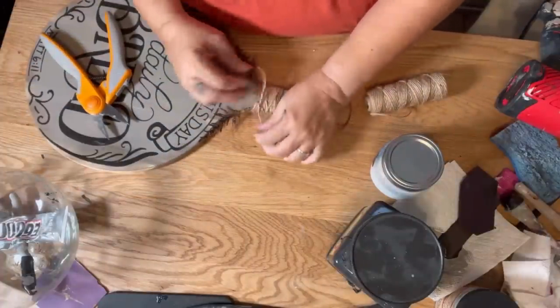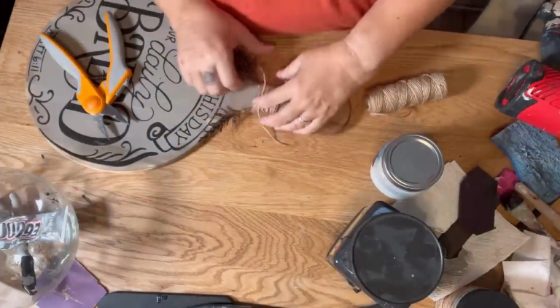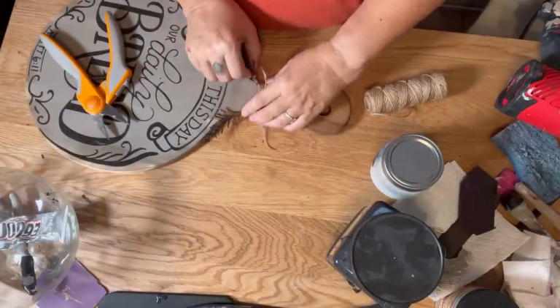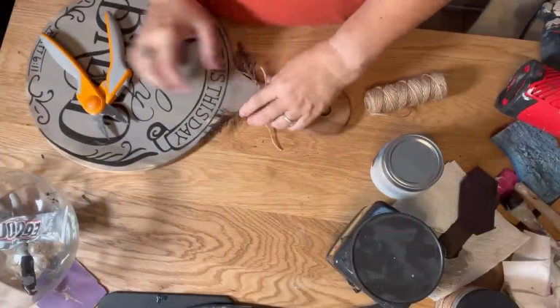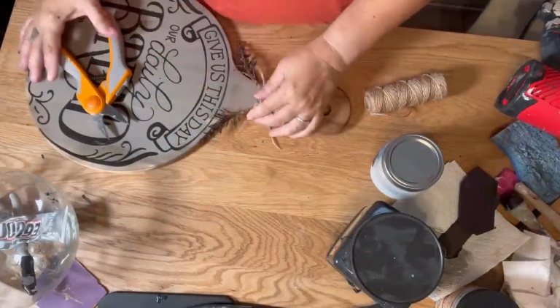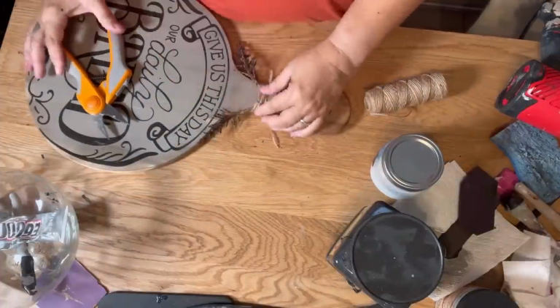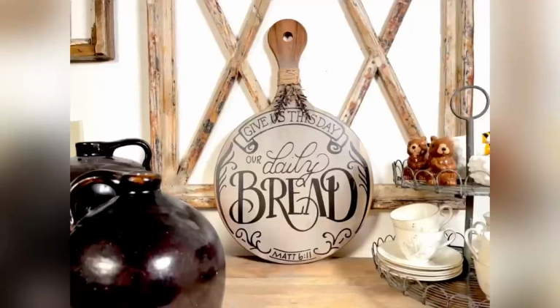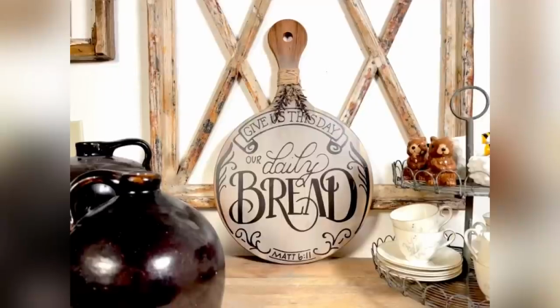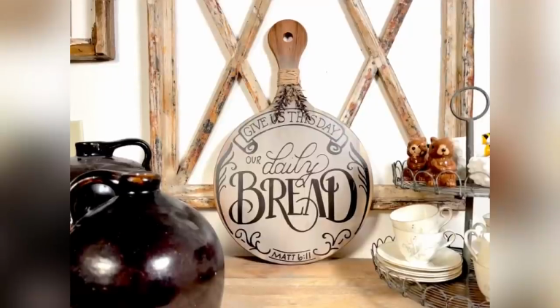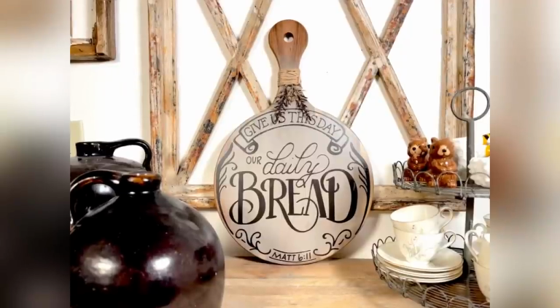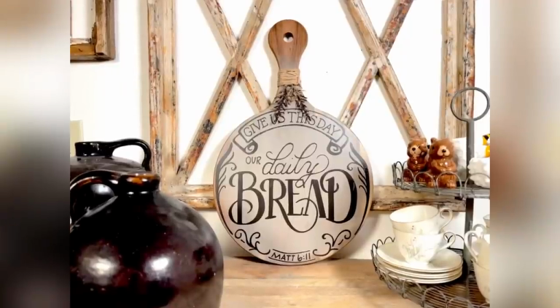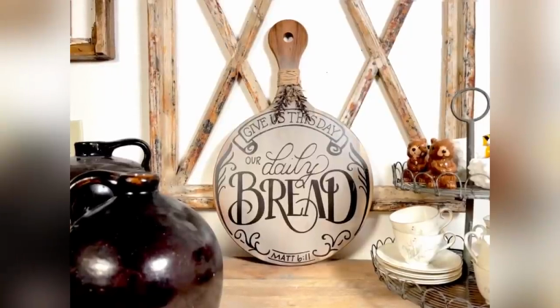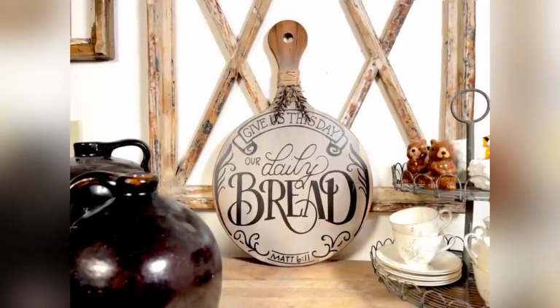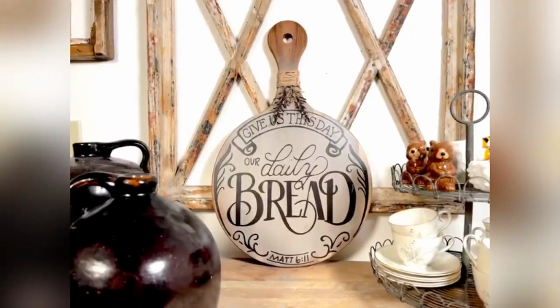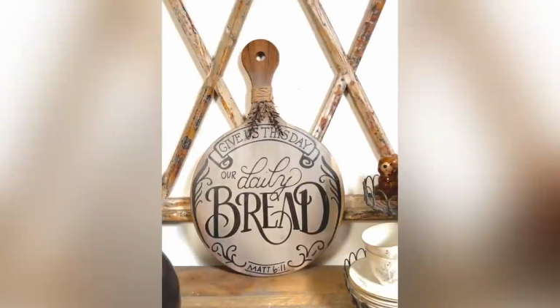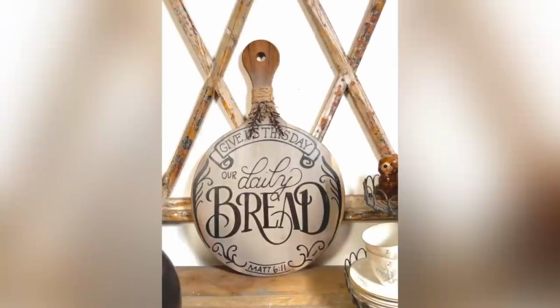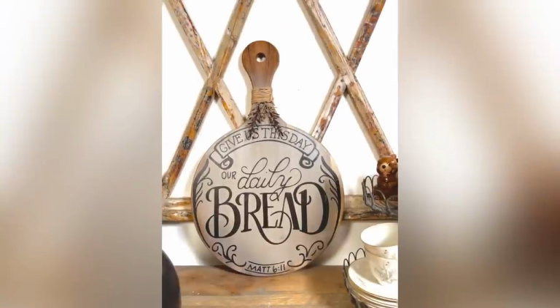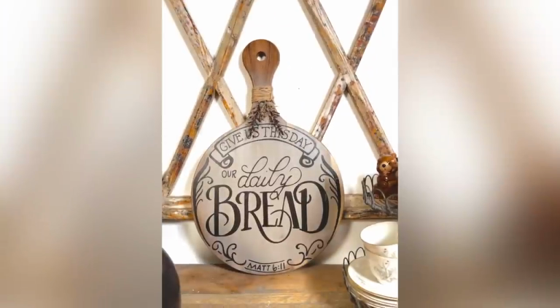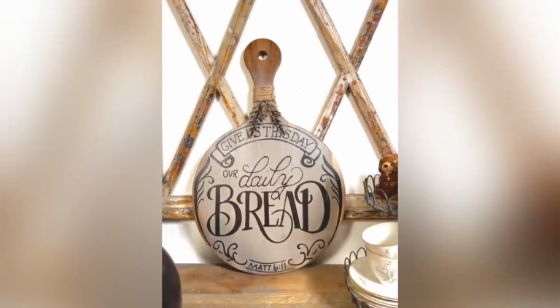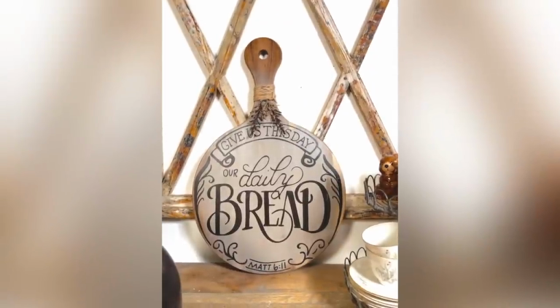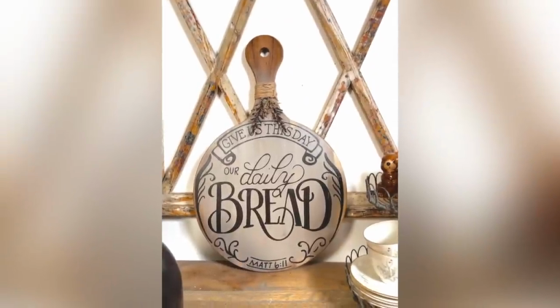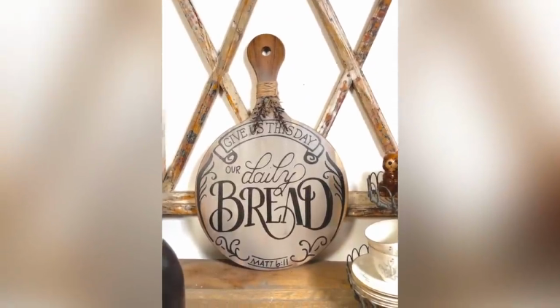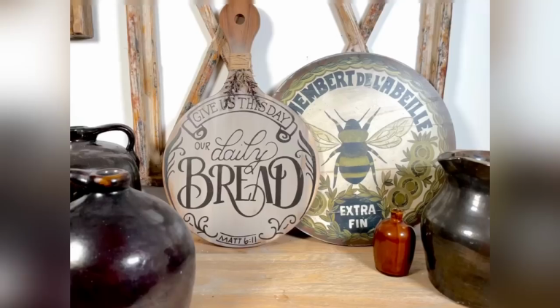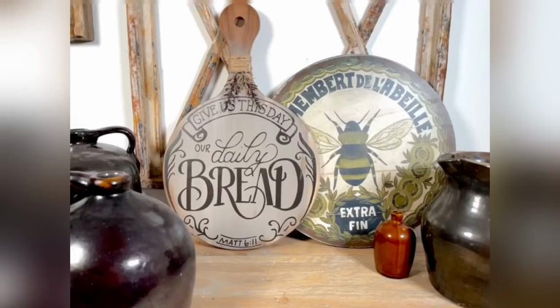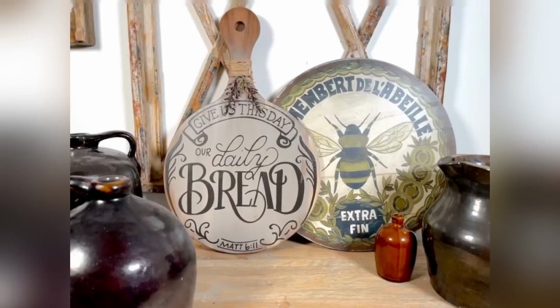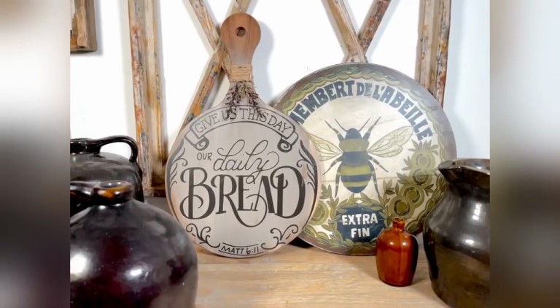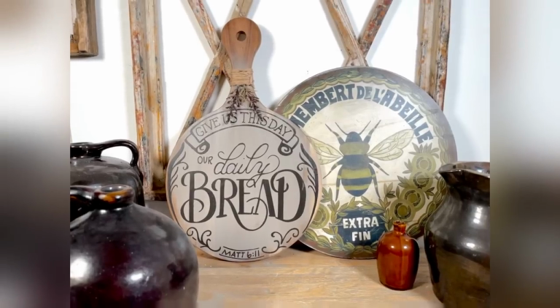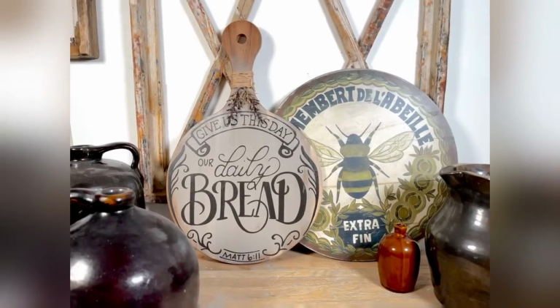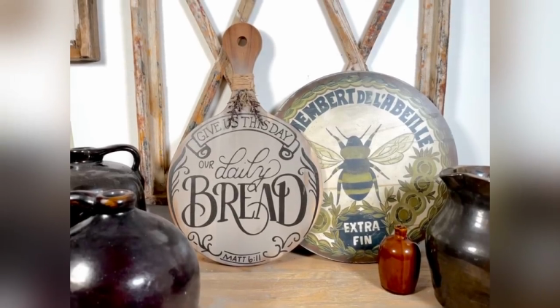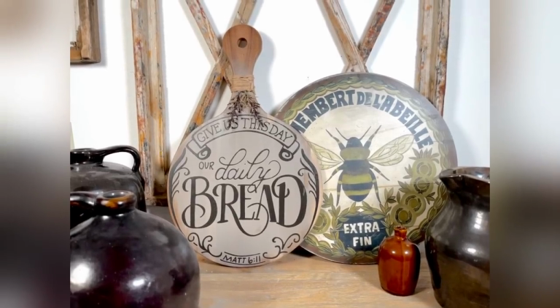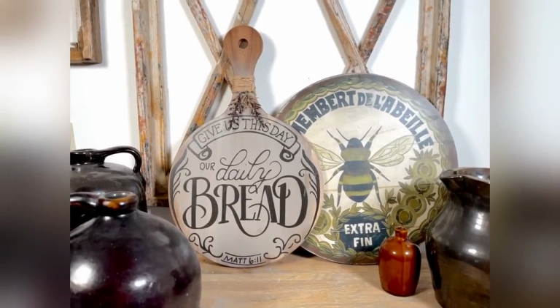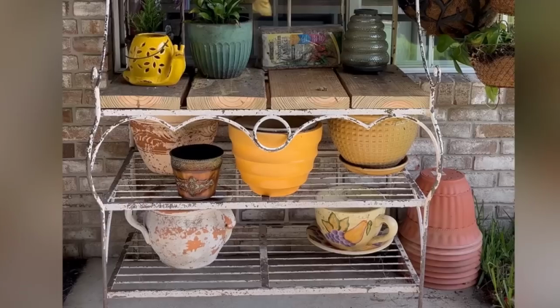And here is the finished project — I think it came out really nice. I expect this to be a really good seller. I'll need to go get some more boards and make a bunch of these for the next market.